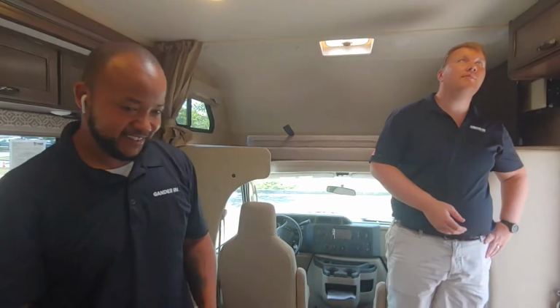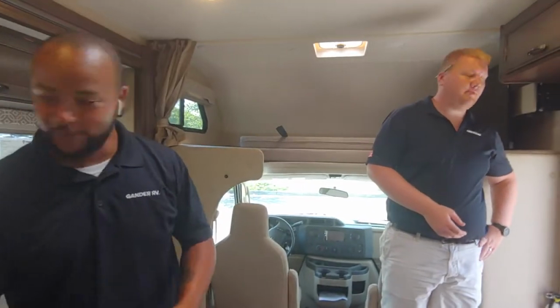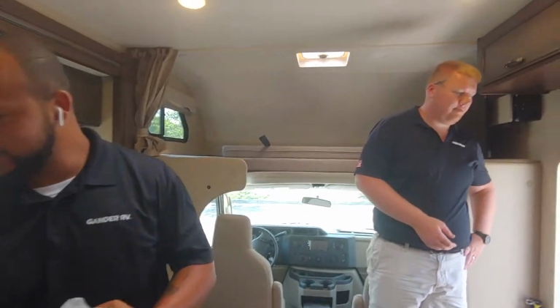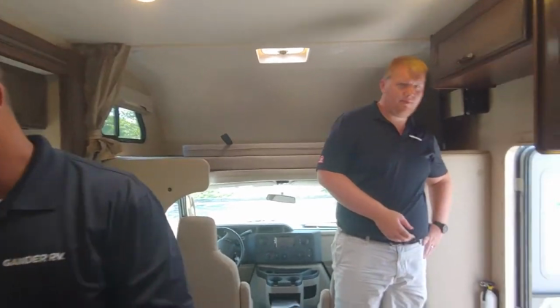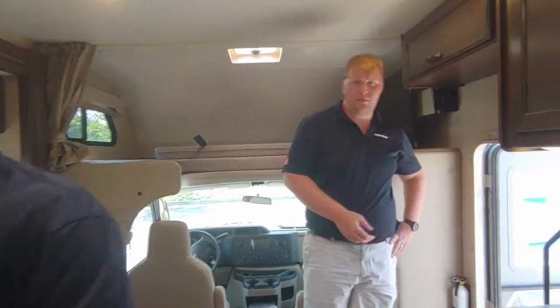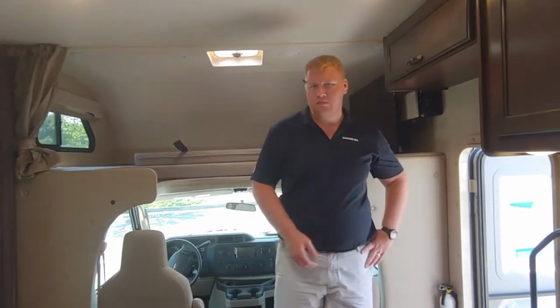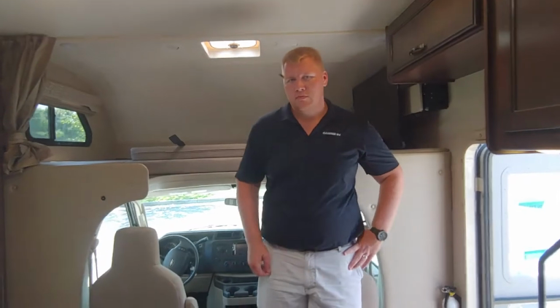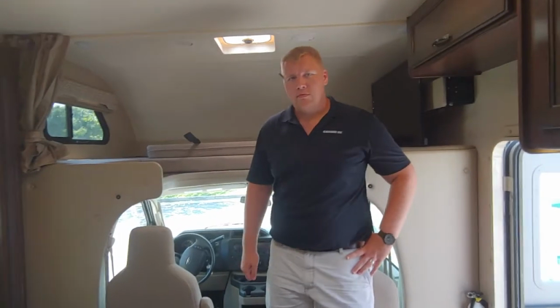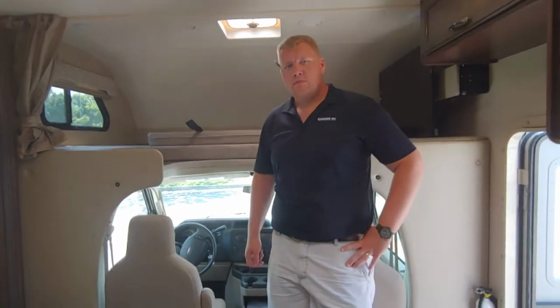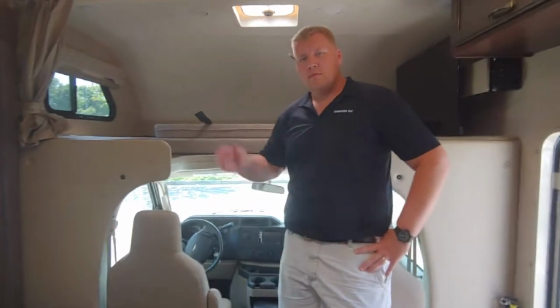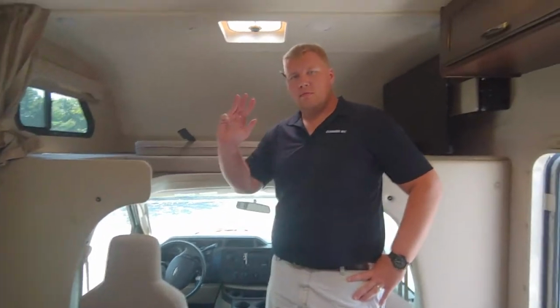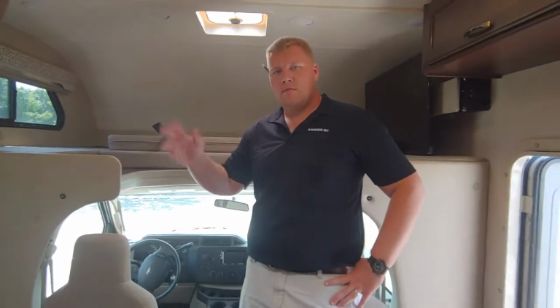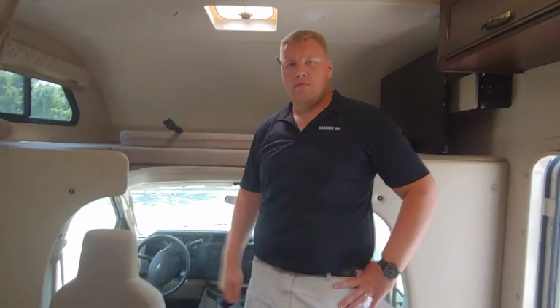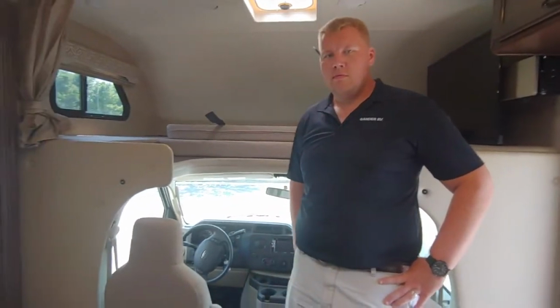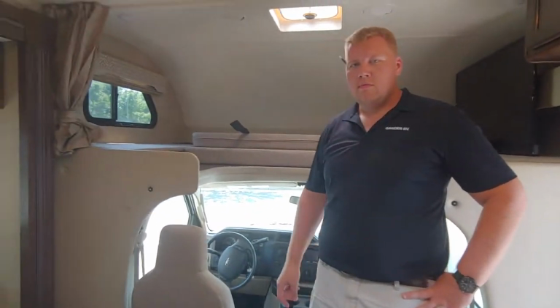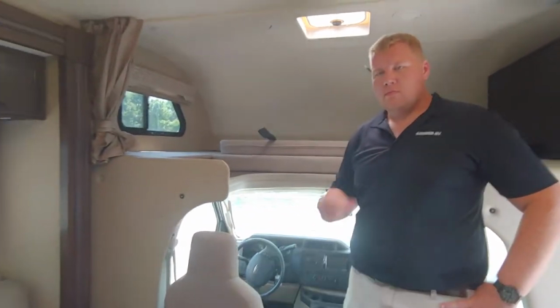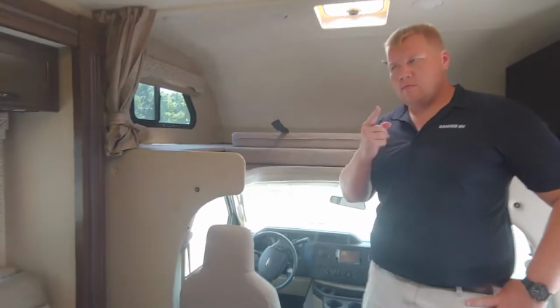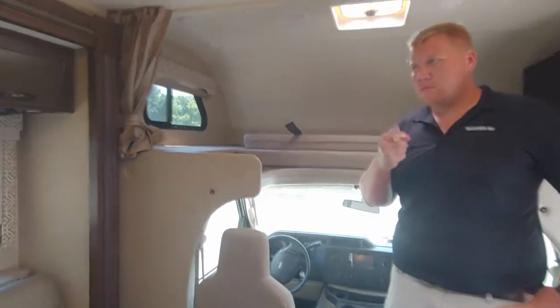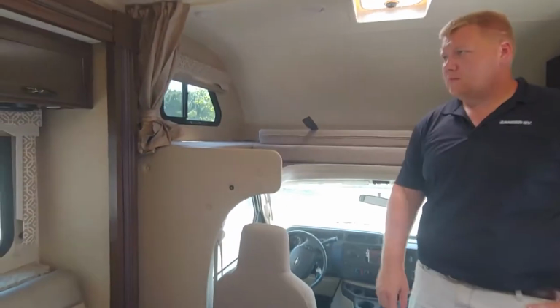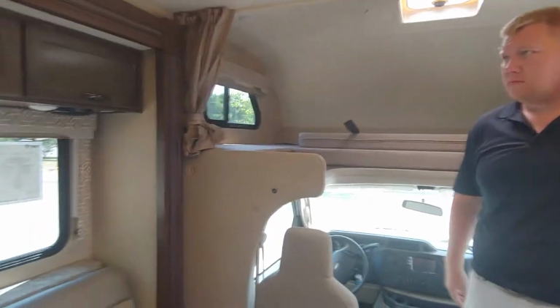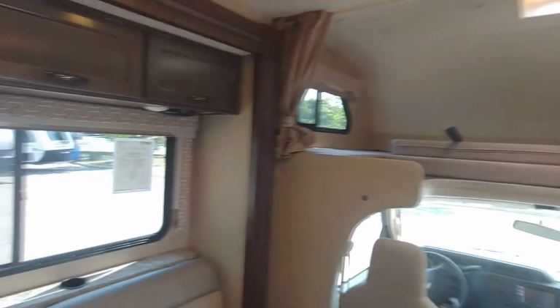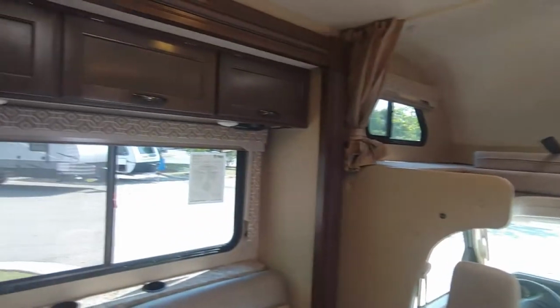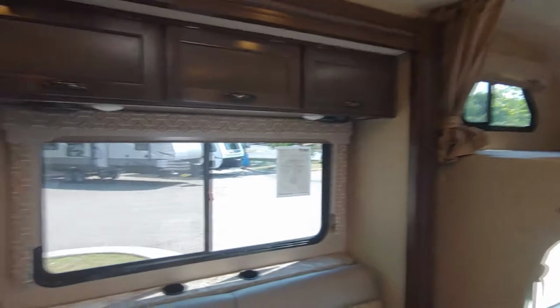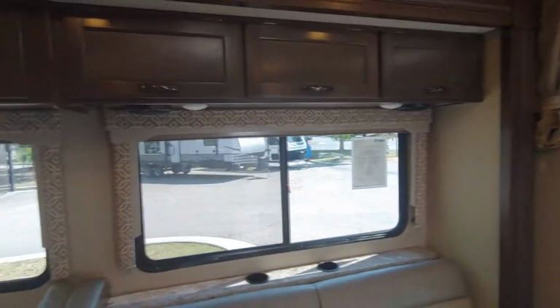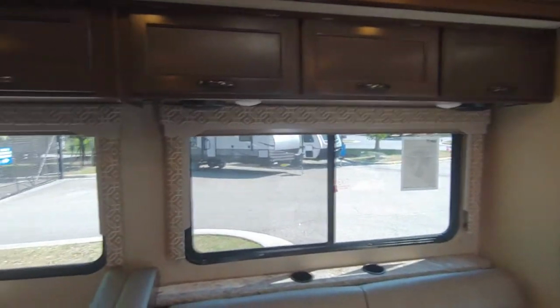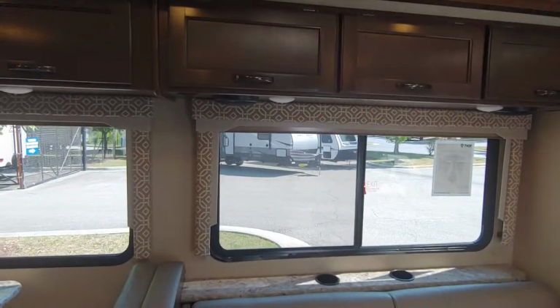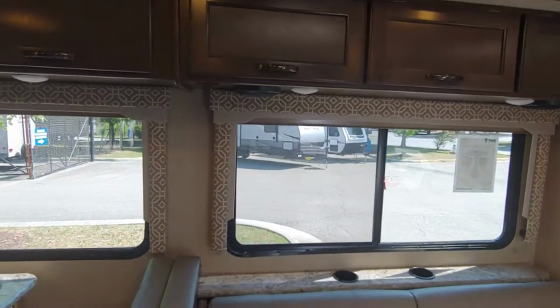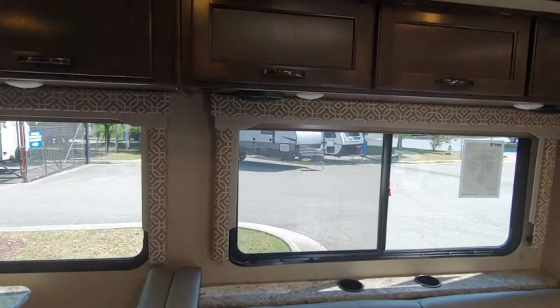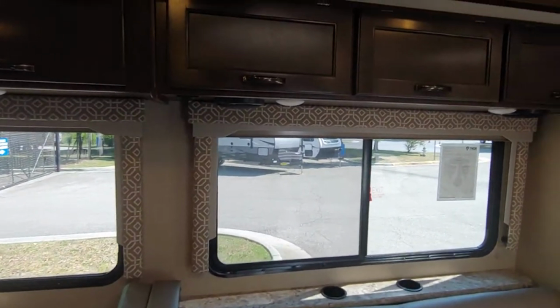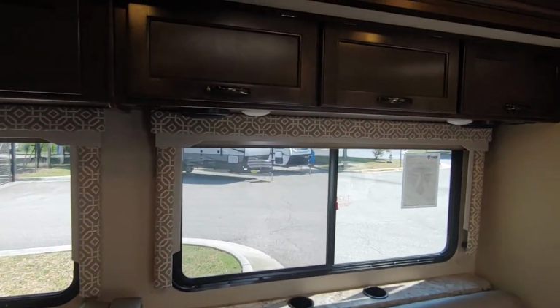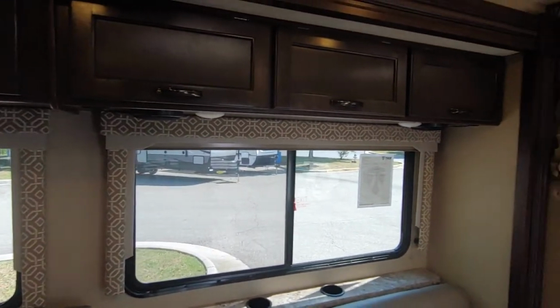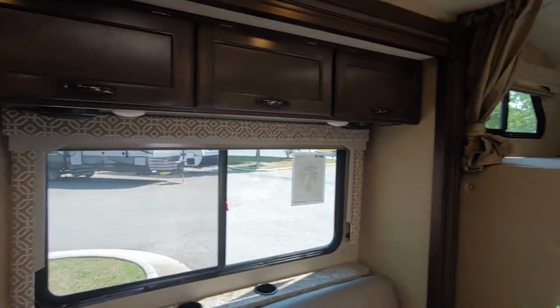Thank you, Kenny. This is Josh — he's going to be helping me get this camper down there, following me in my truck. Thank you again, and everybody have a good day.